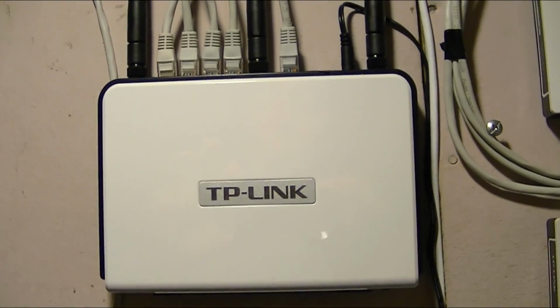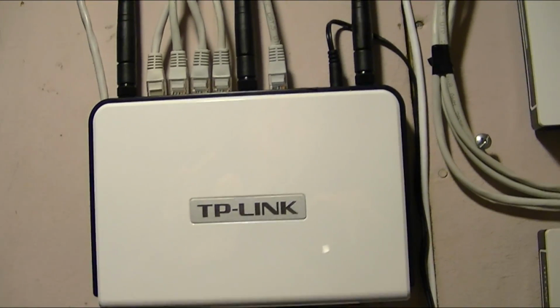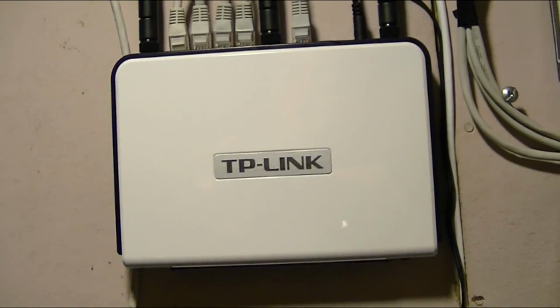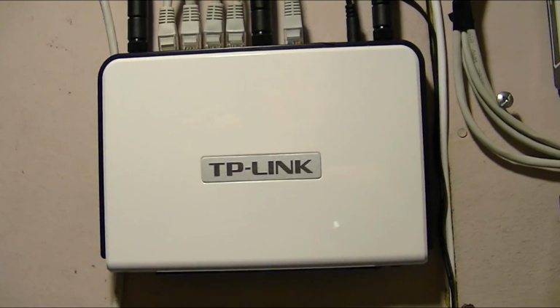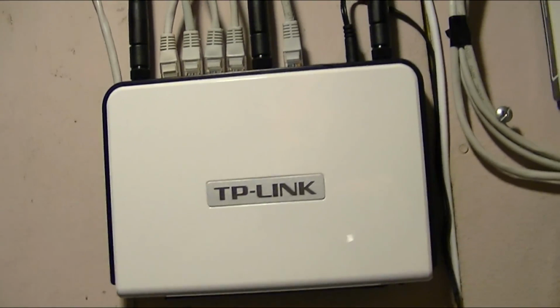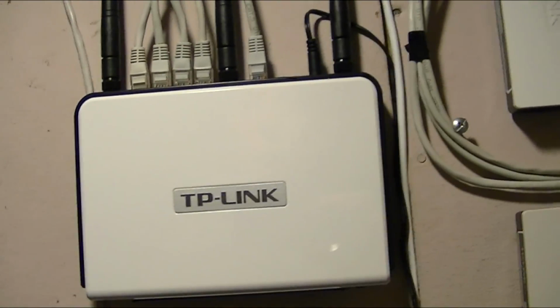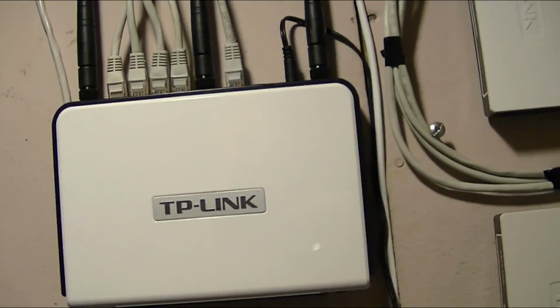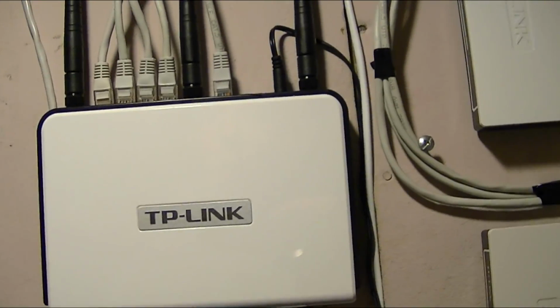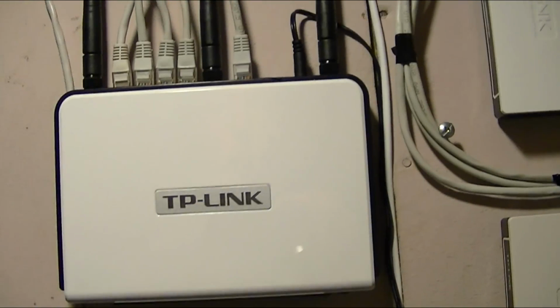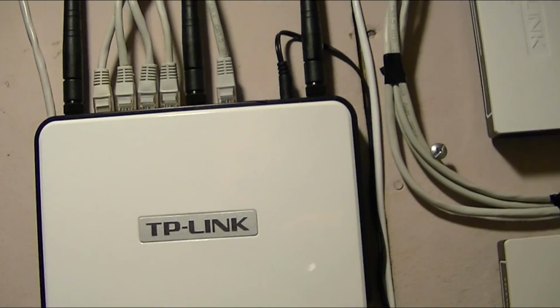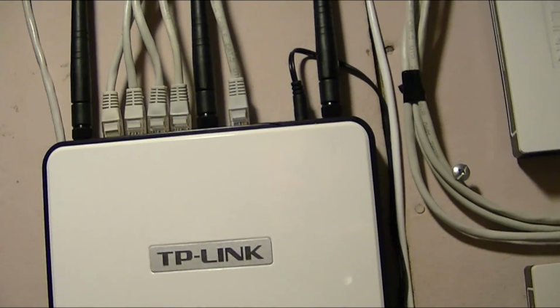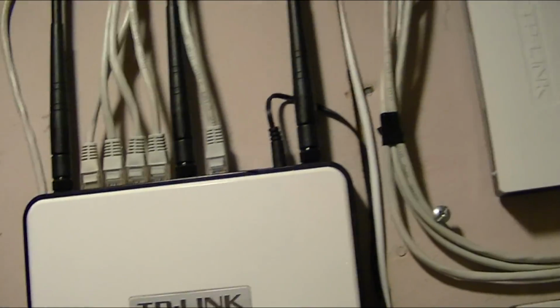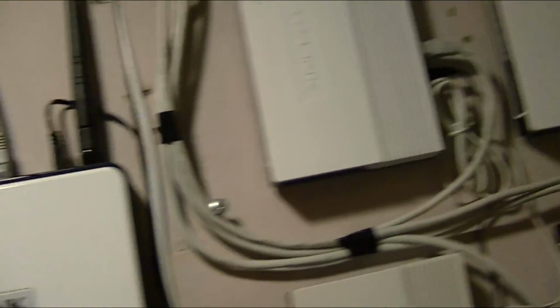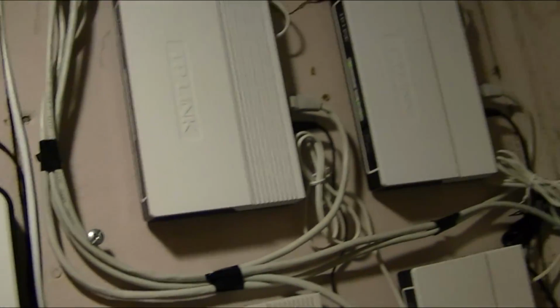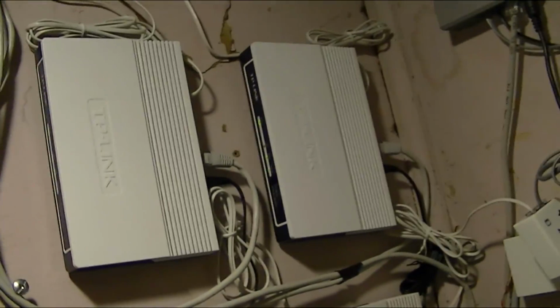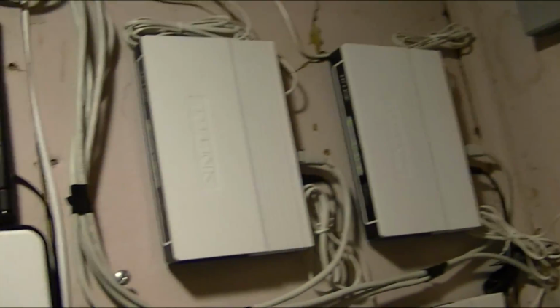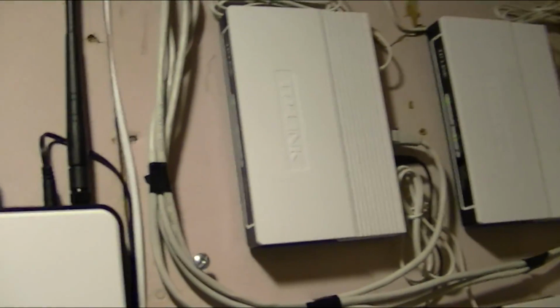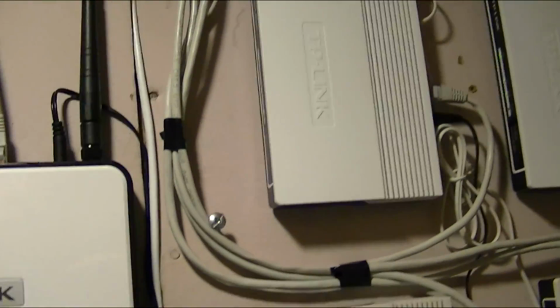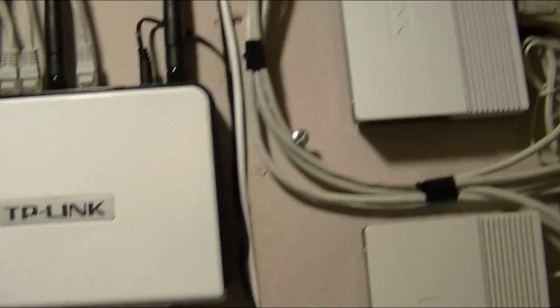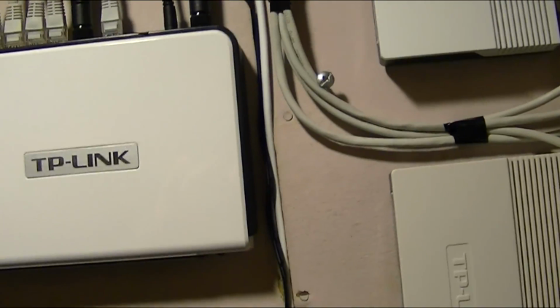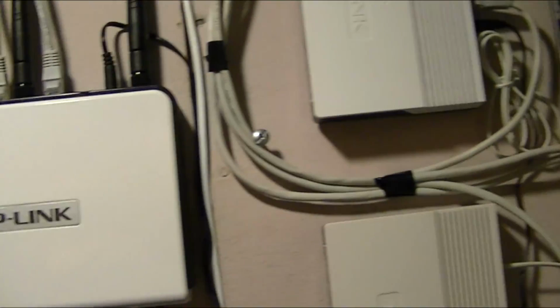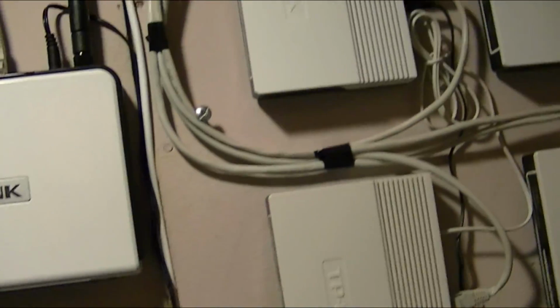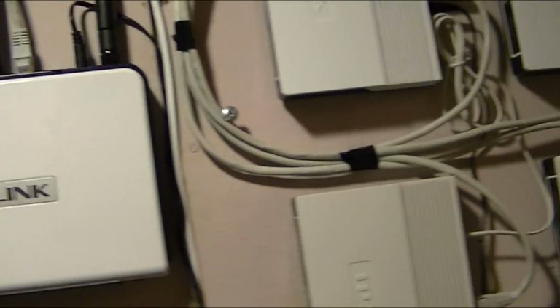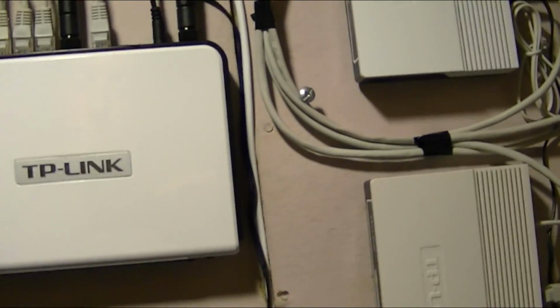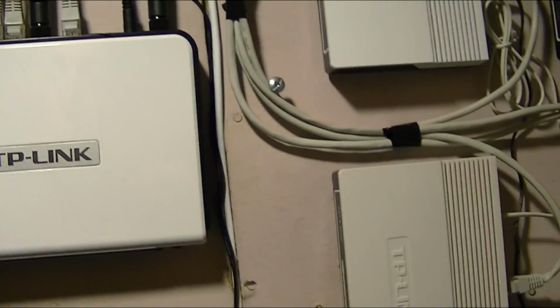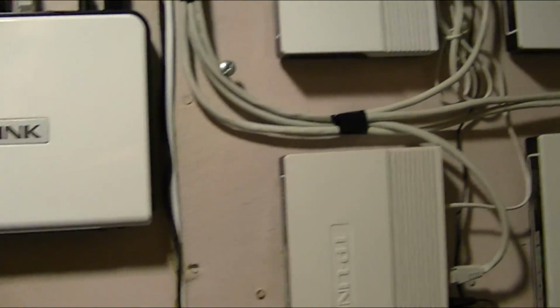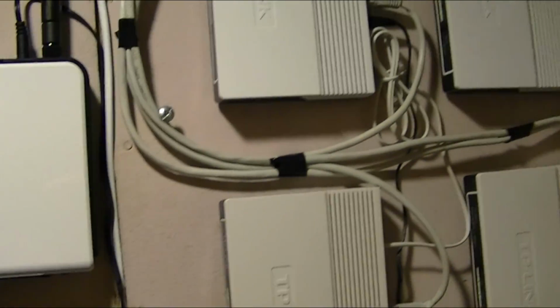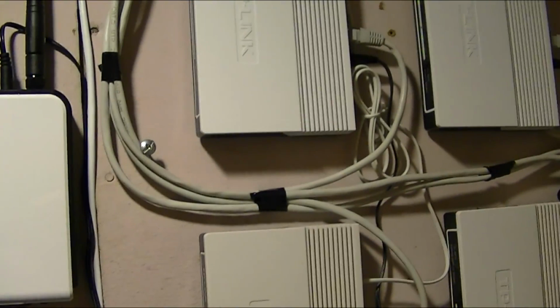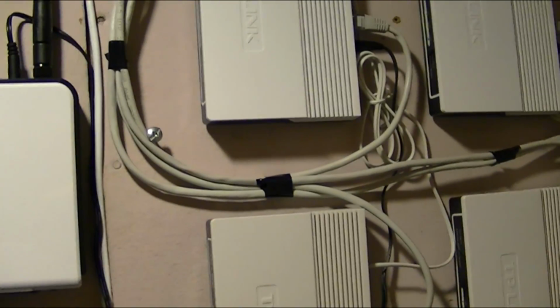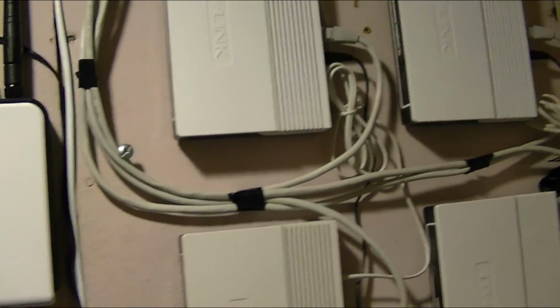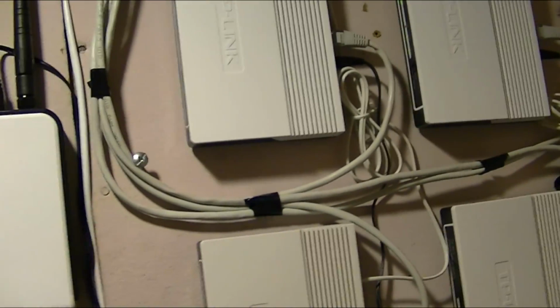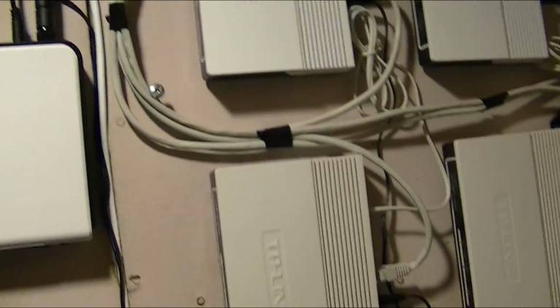Other firmware that will work on, say, a Linksys router is called Tomato MLPPP, and it basically works the same way.